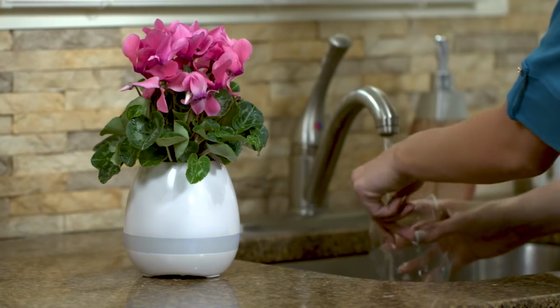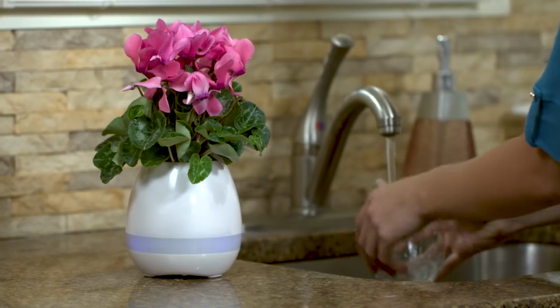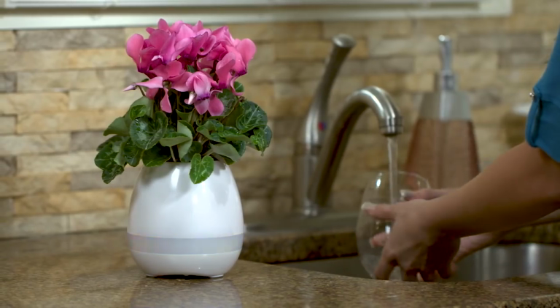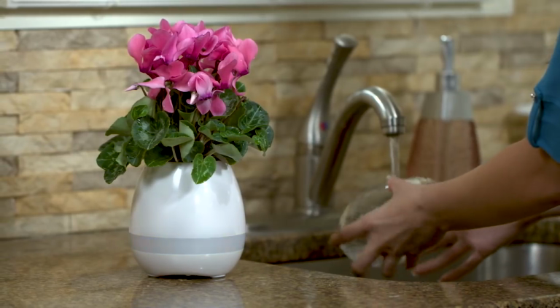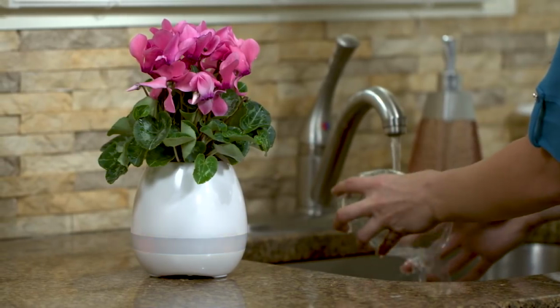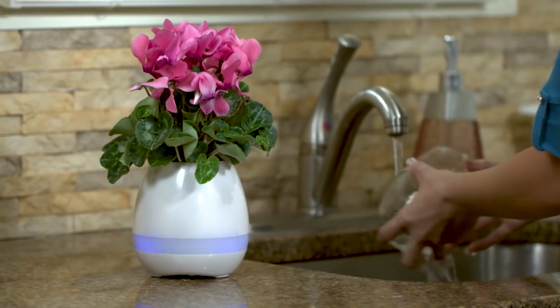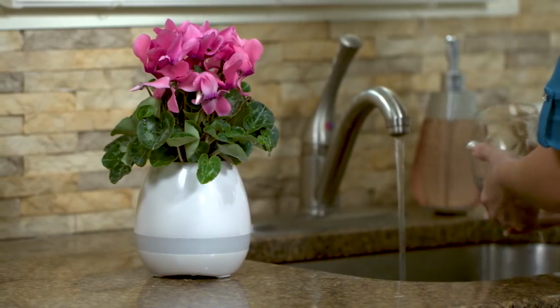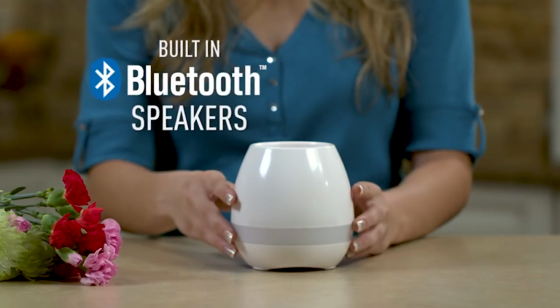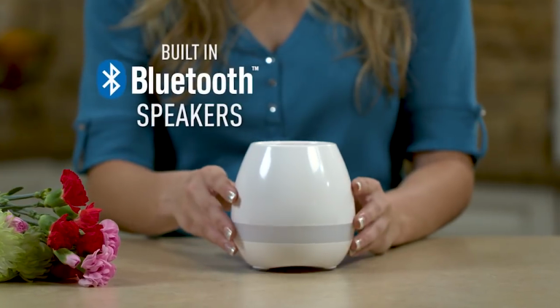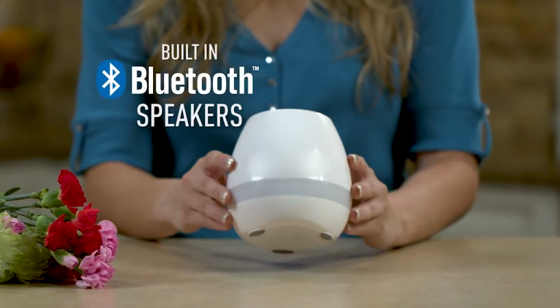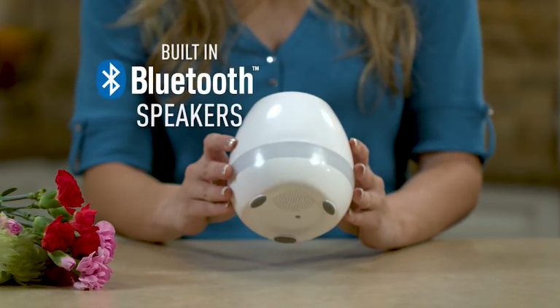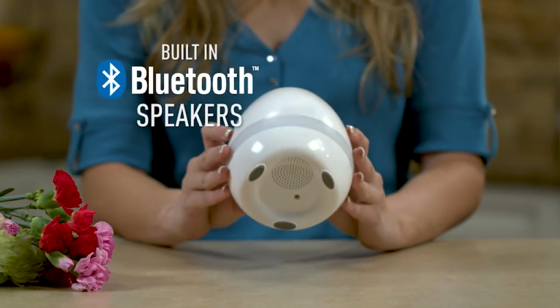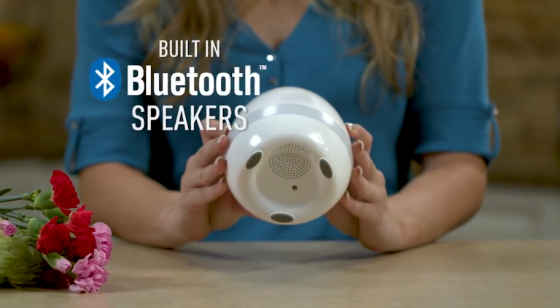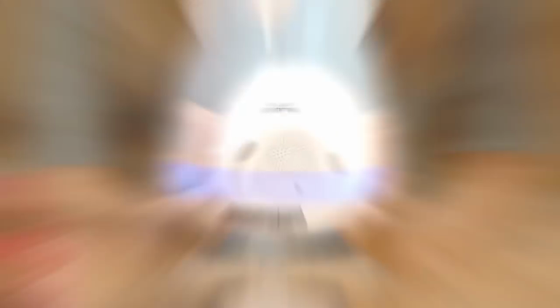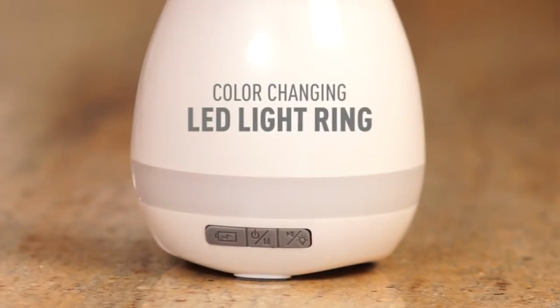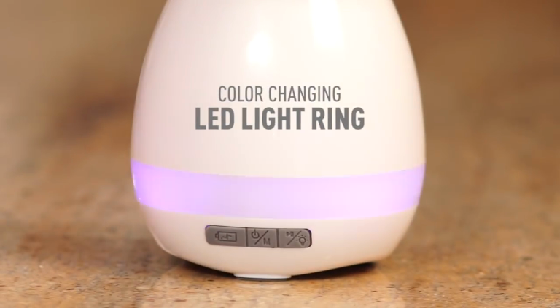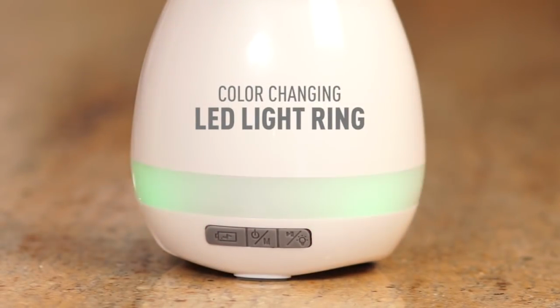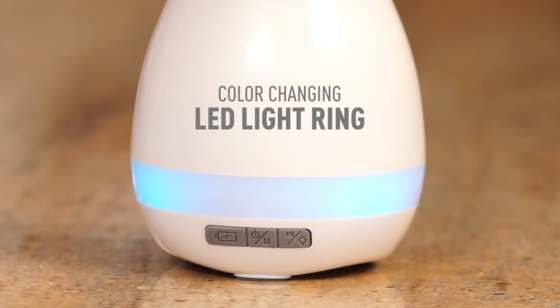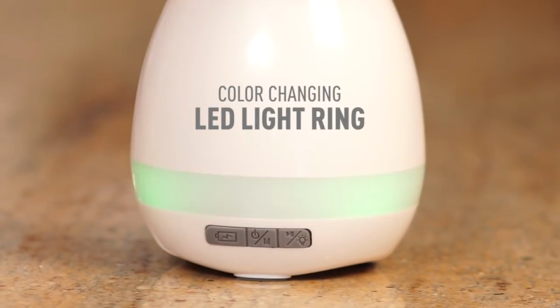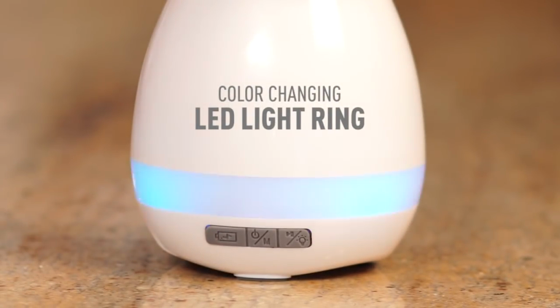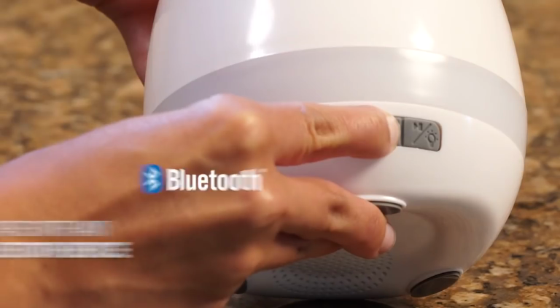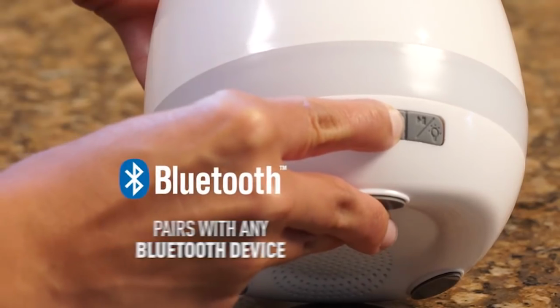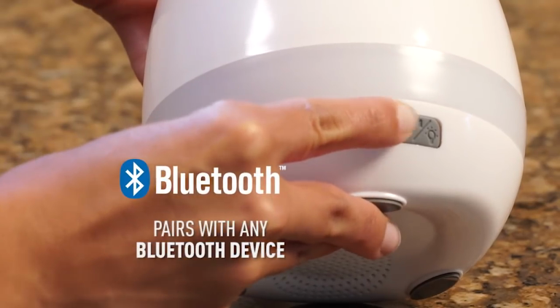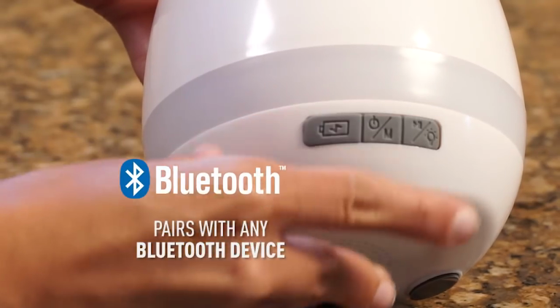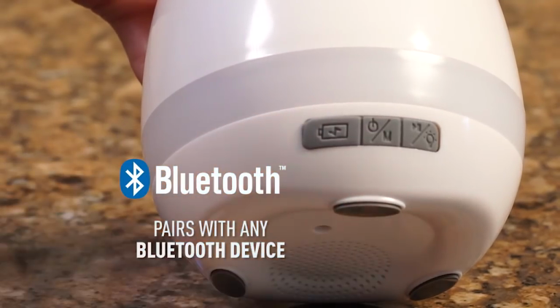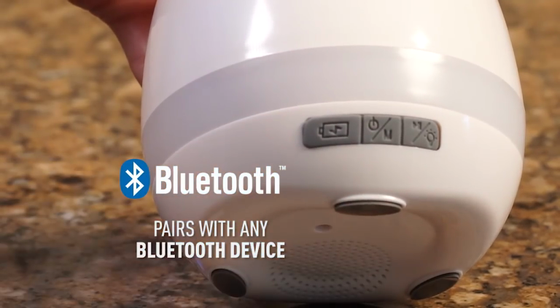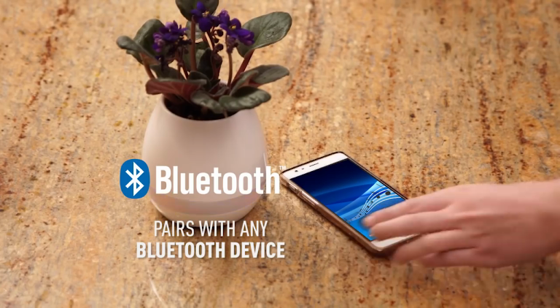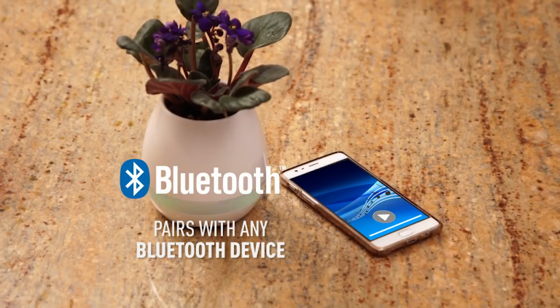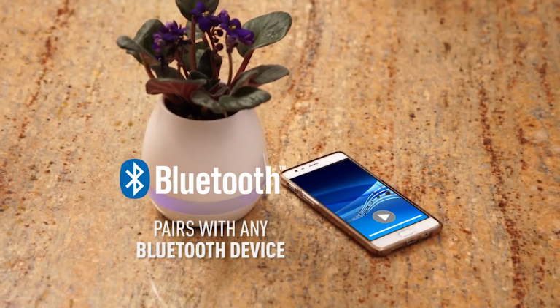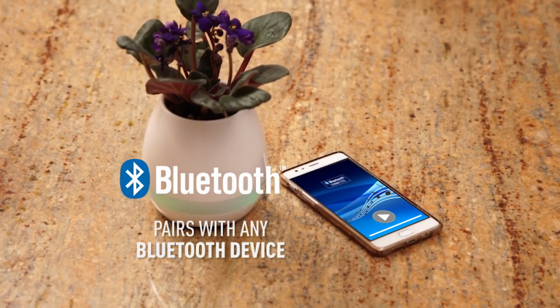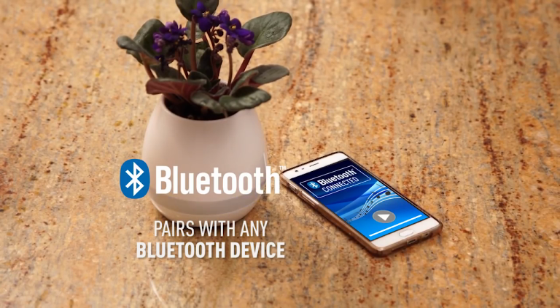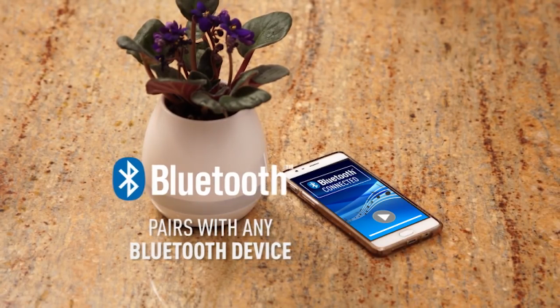This is not like ordinary vases of the past. Our SmartVase has built-in Bluetooth speakers and colorful LED lights. Simply pair it to any Bluetooth device and use the speaker. Bluetooth connected.